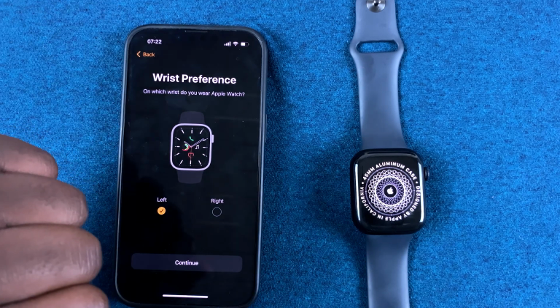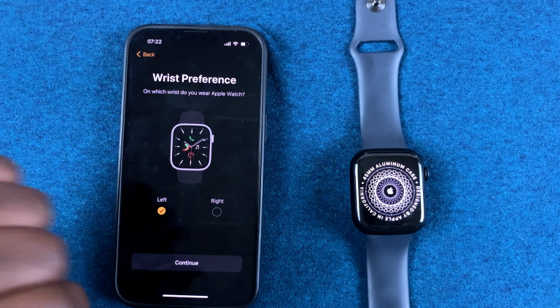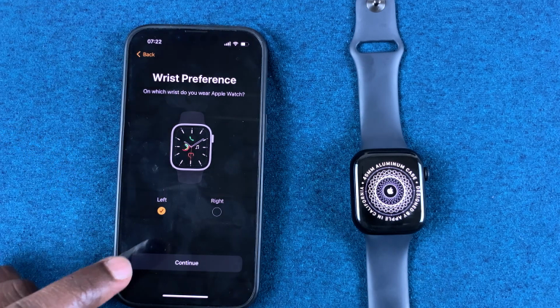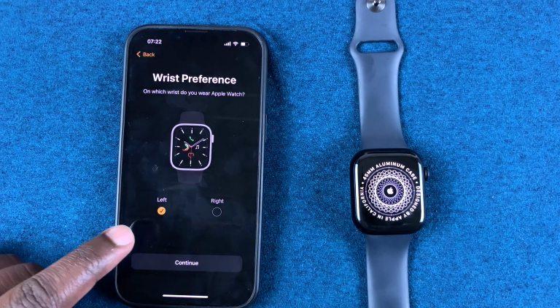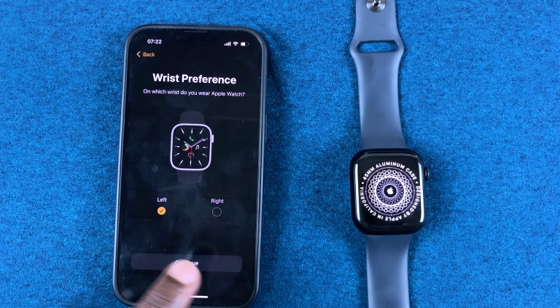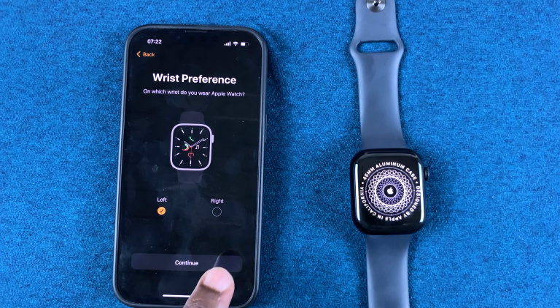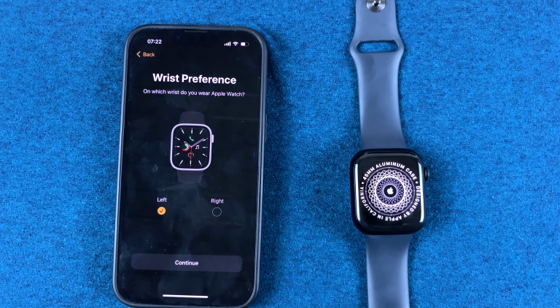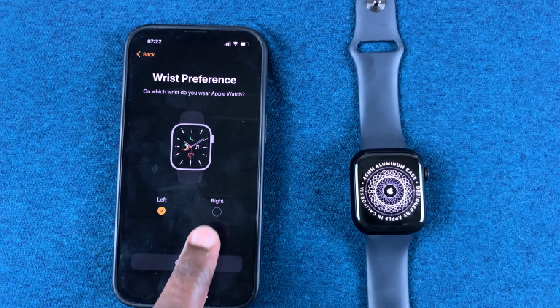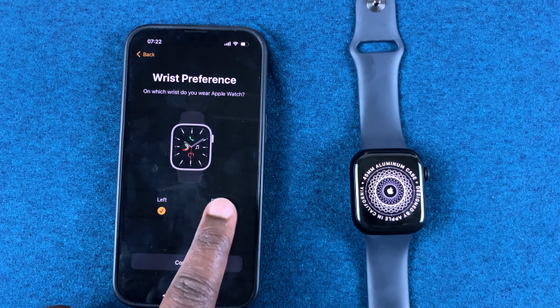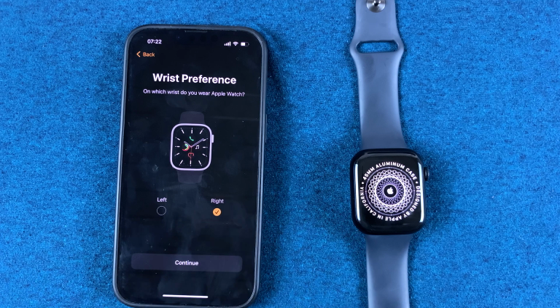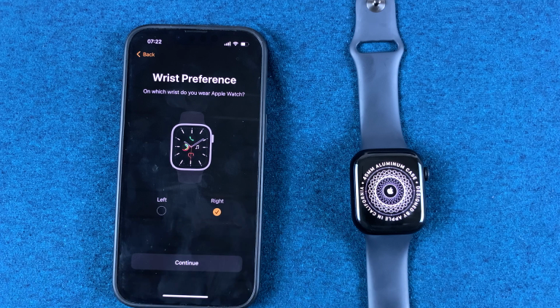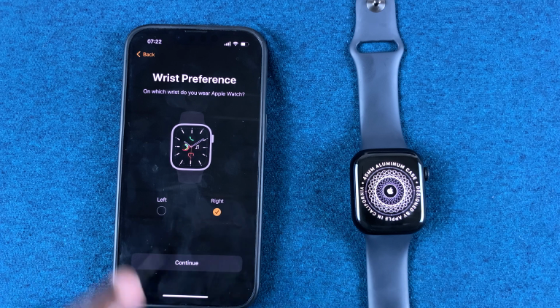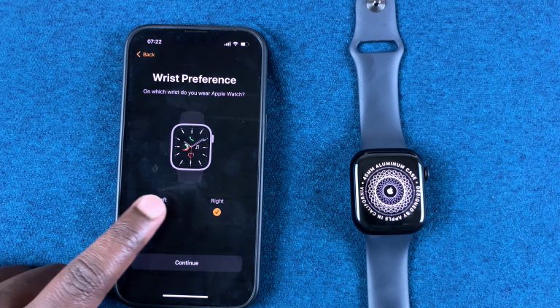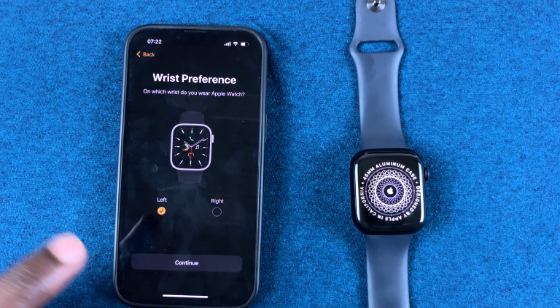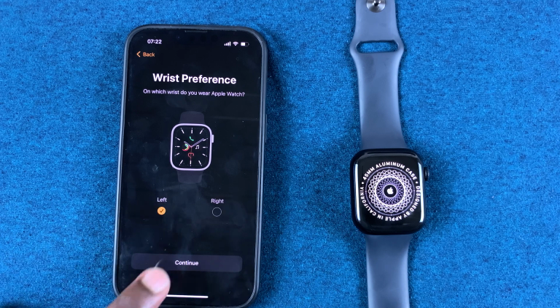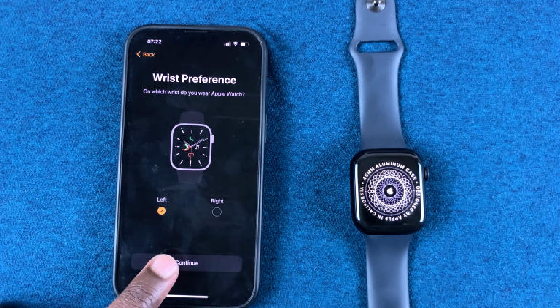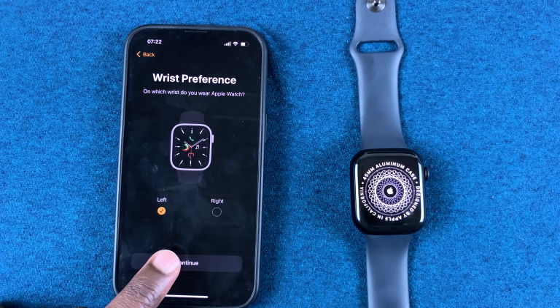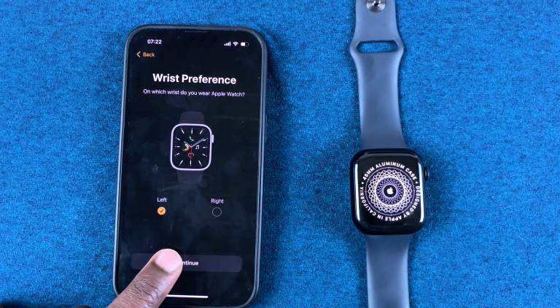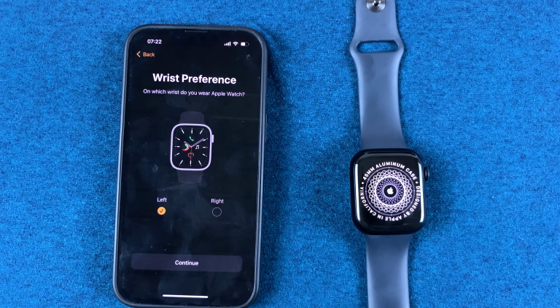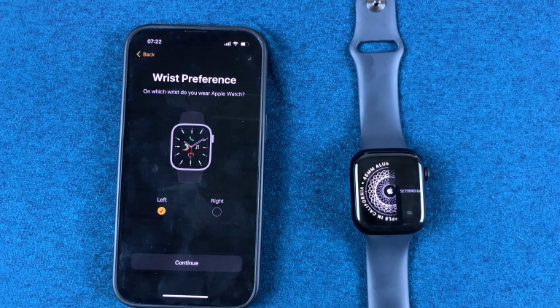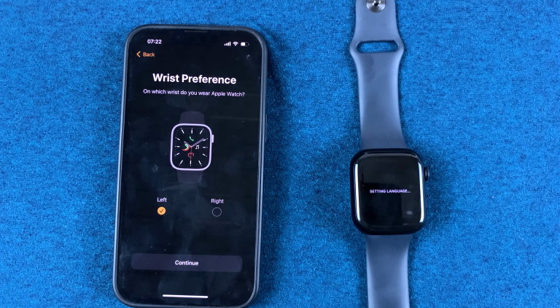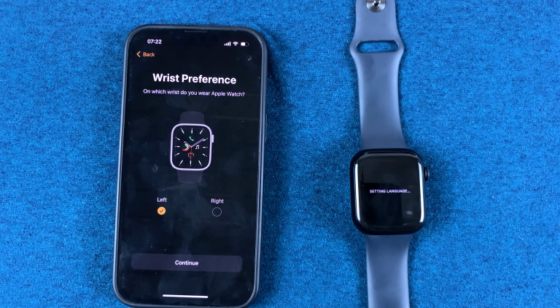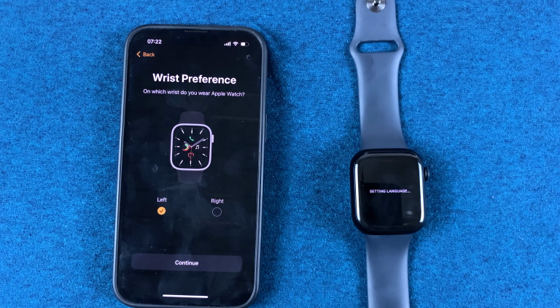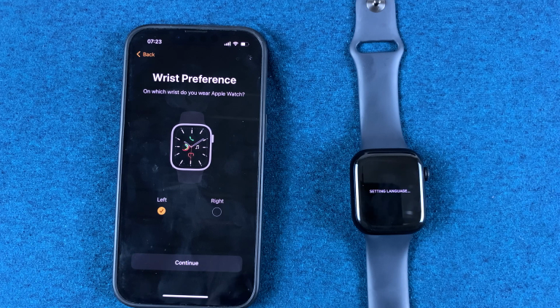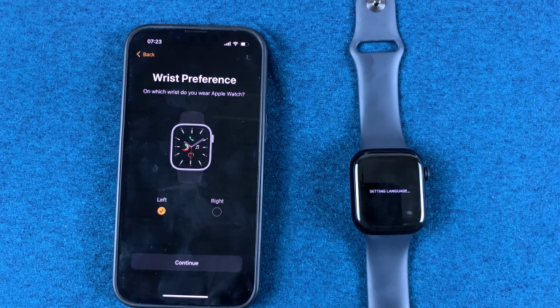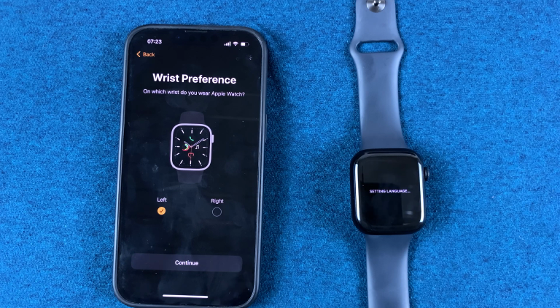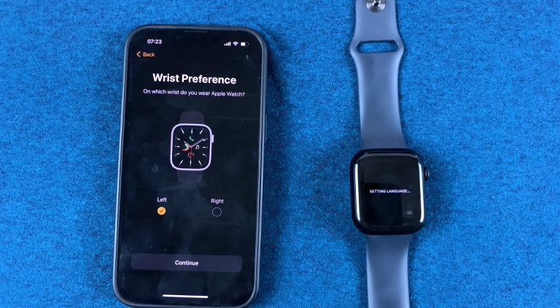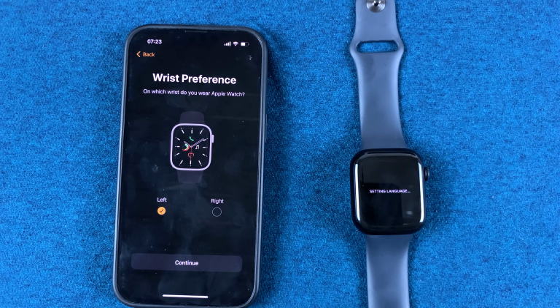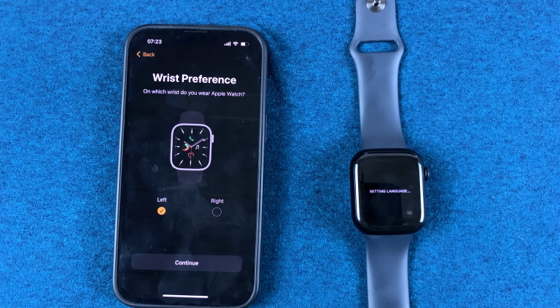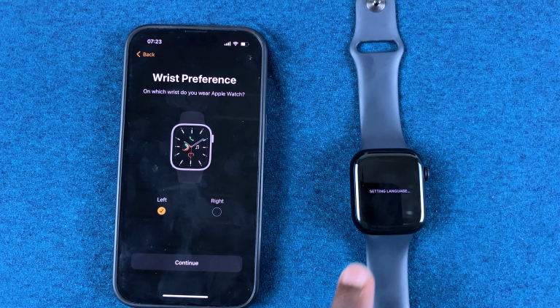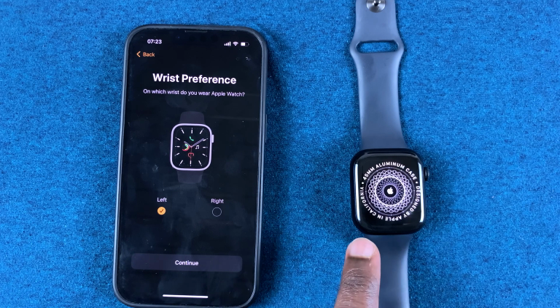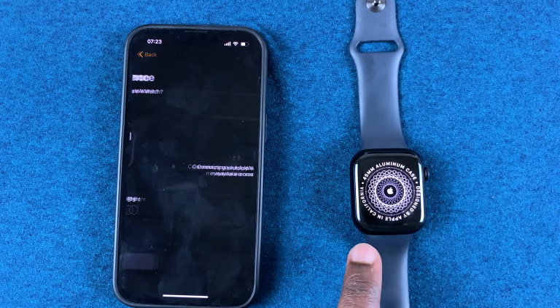Then here, choose the wrist preference. If you wear your watch on your left hand choose Left; if you wear your watch on your right hand choose Right. I use left, so I'll select Left, then tap on Continue.